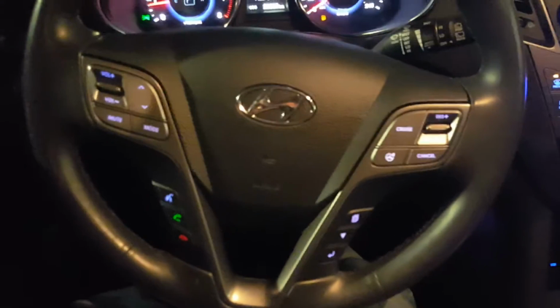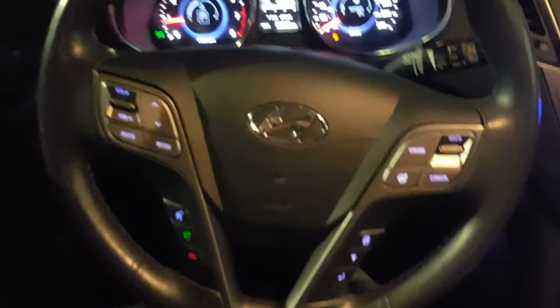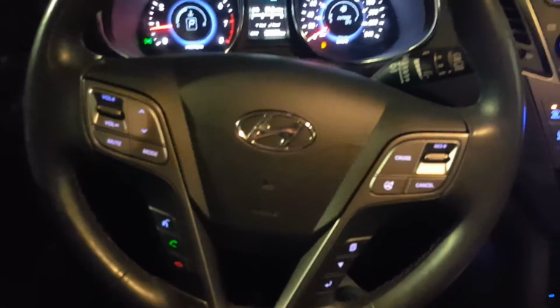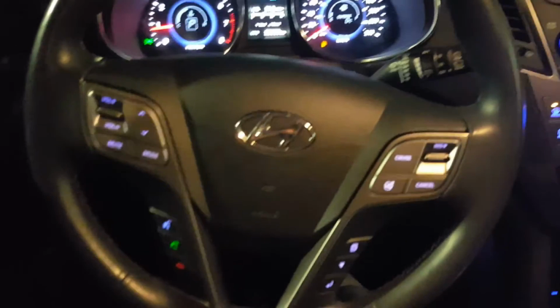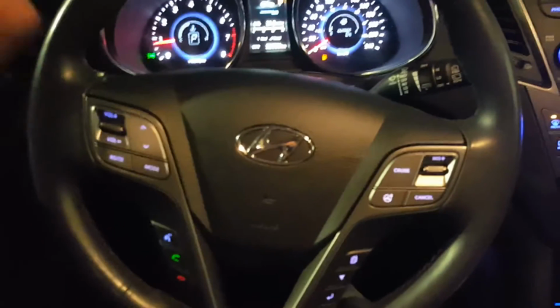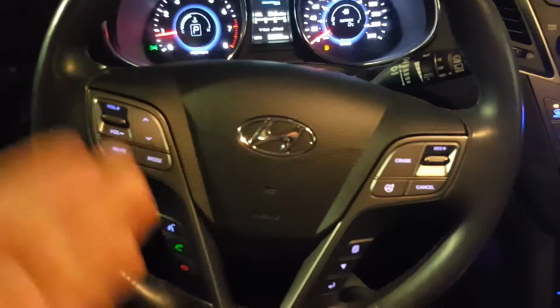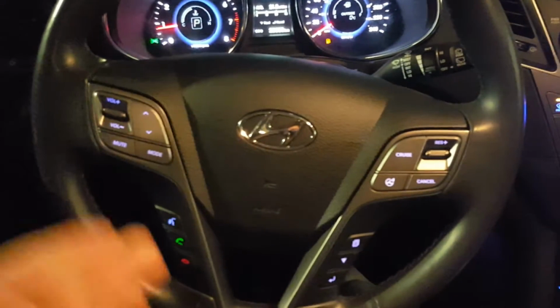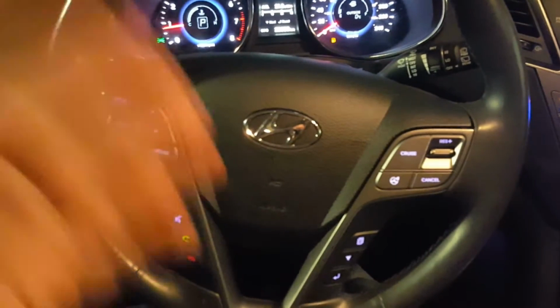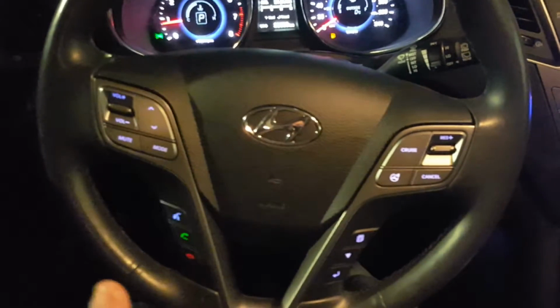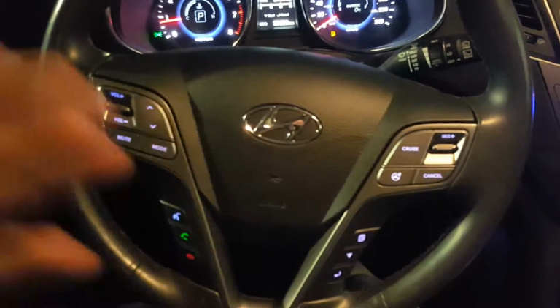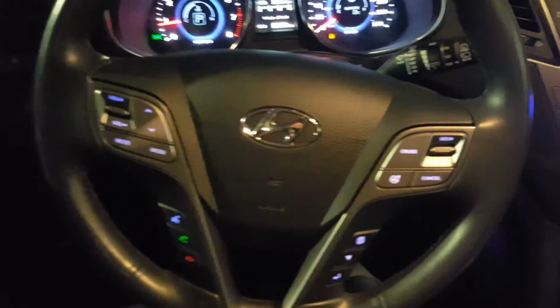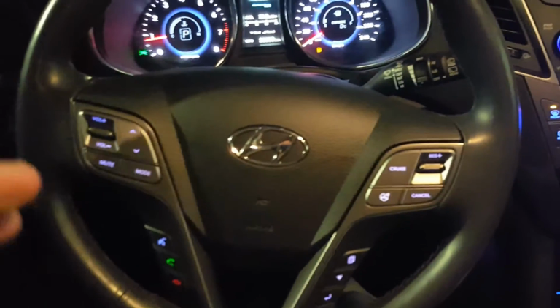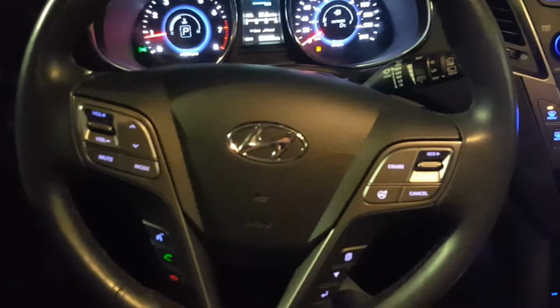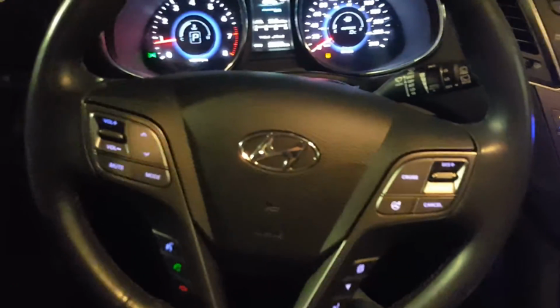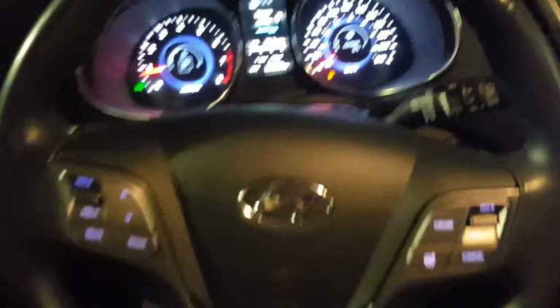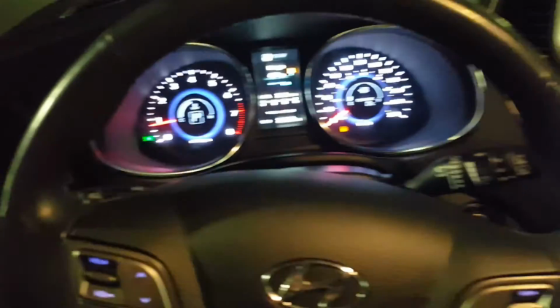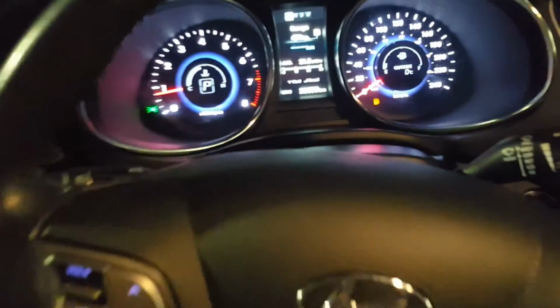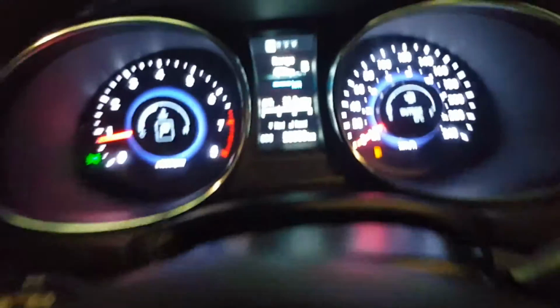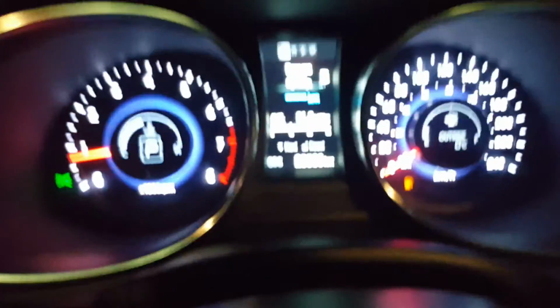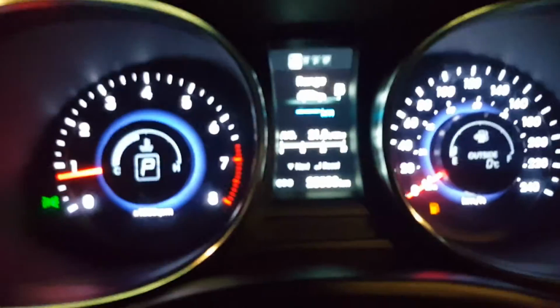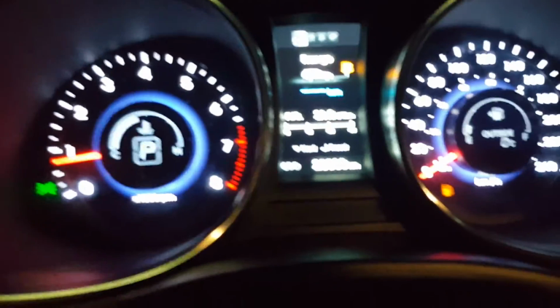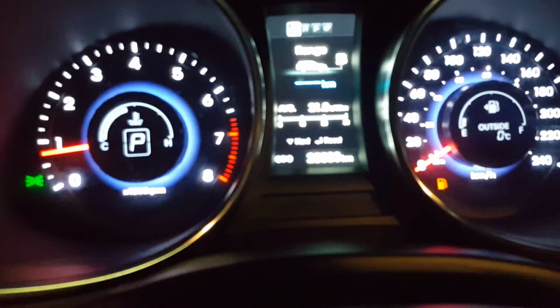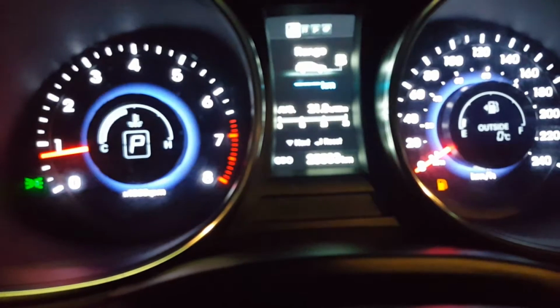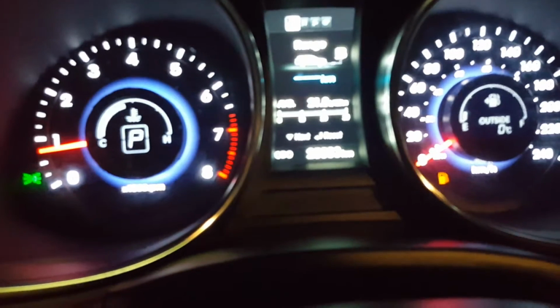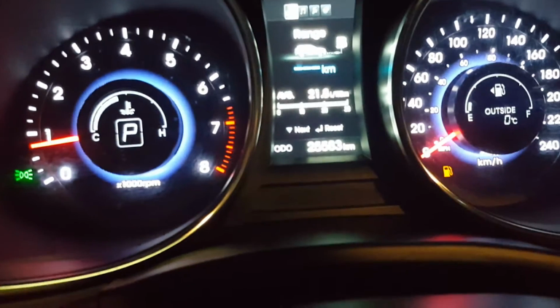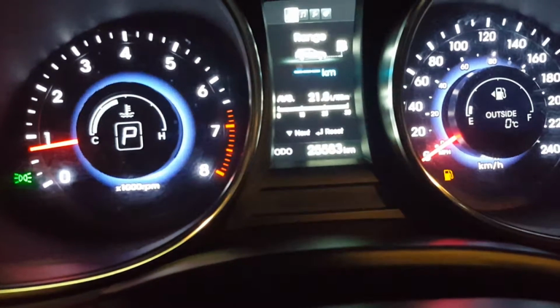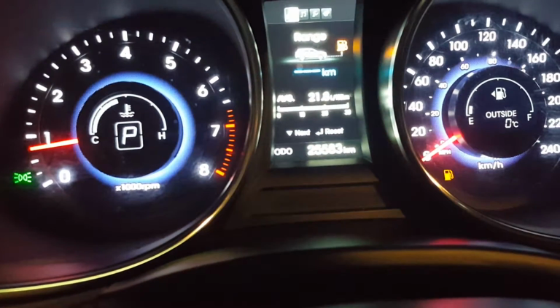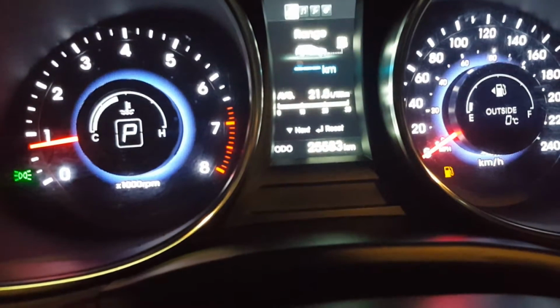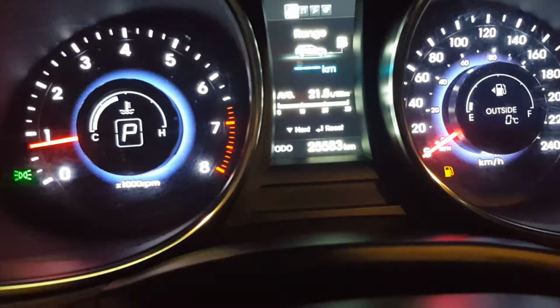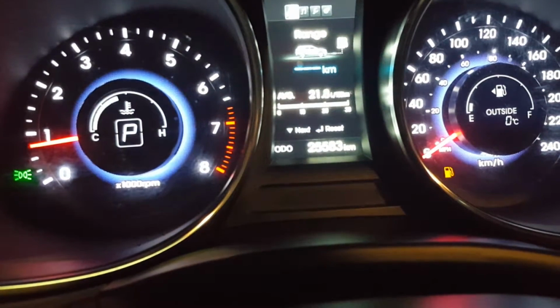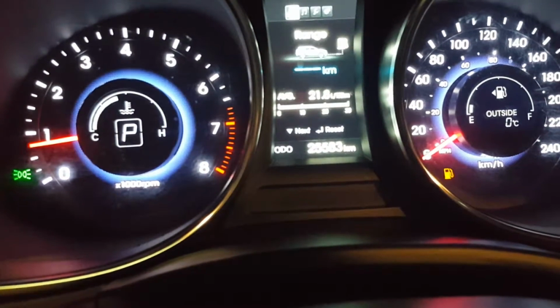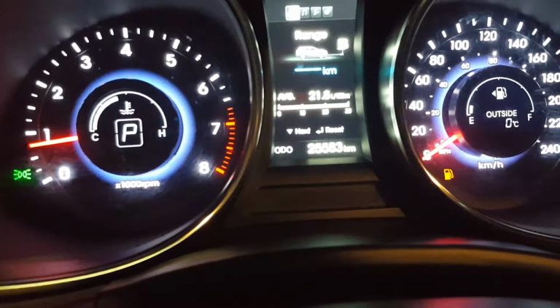As you guys can see, you still have your volume control, your Bluetooth, your cruise control — everything you guys wanted. Also, we kept mileage really in mind for you guys. As you can see here, it's just under 26,000 K, so extremely low.